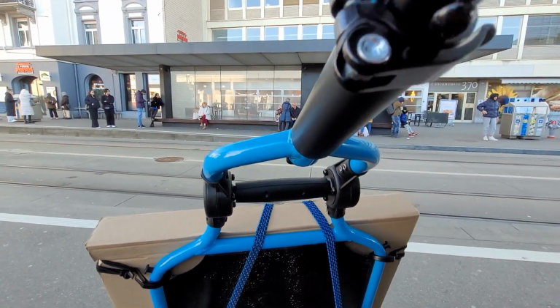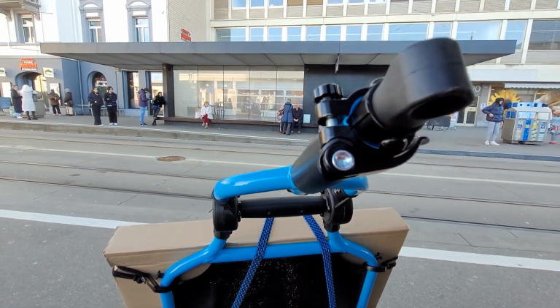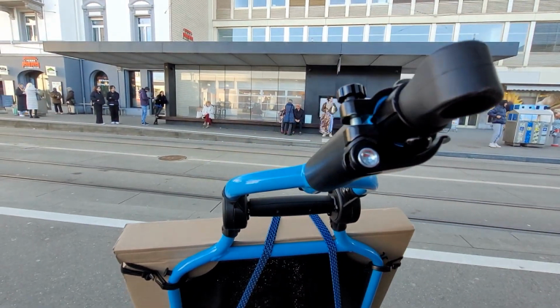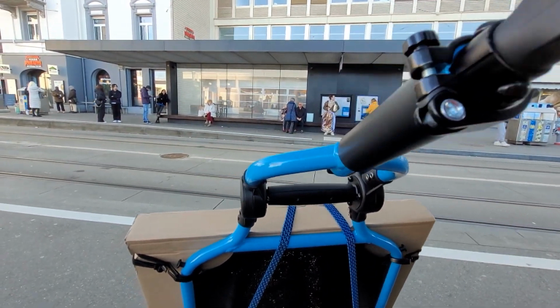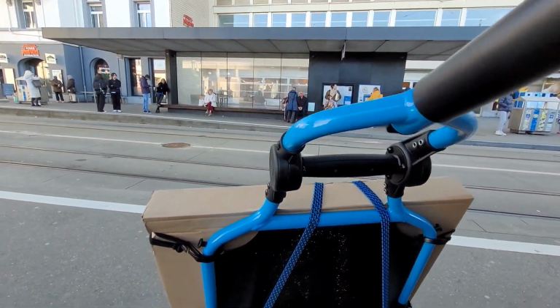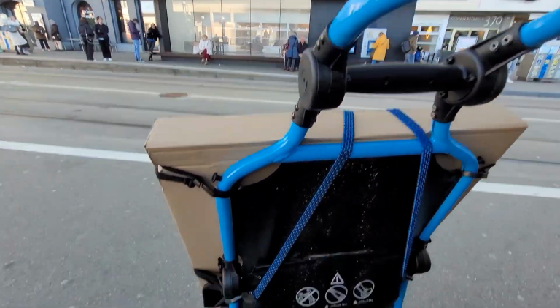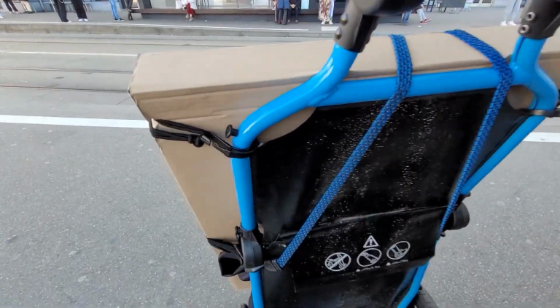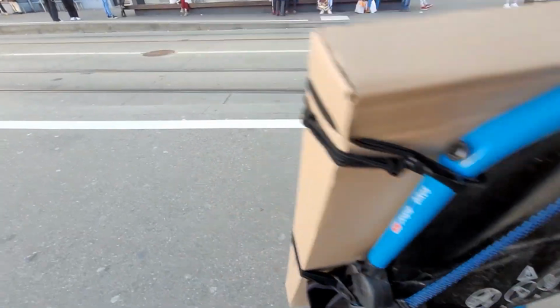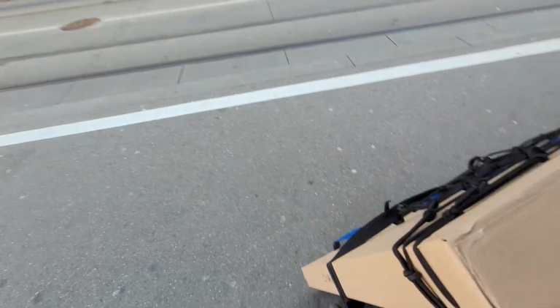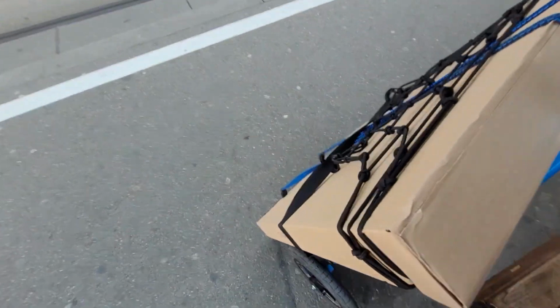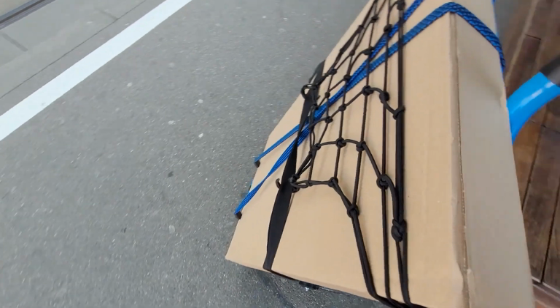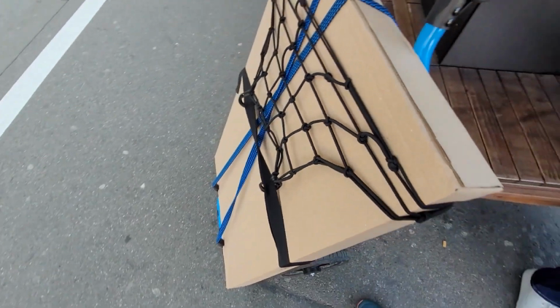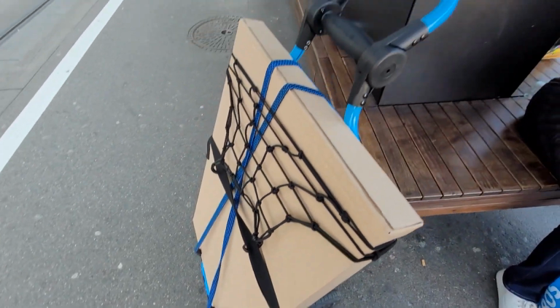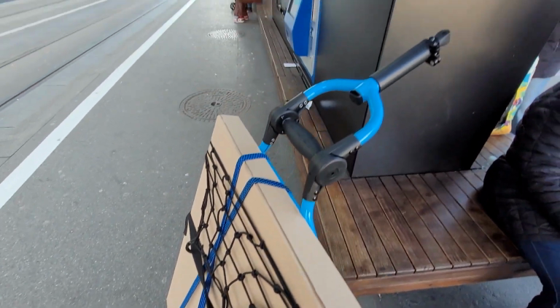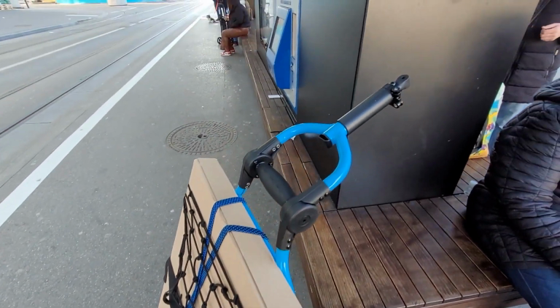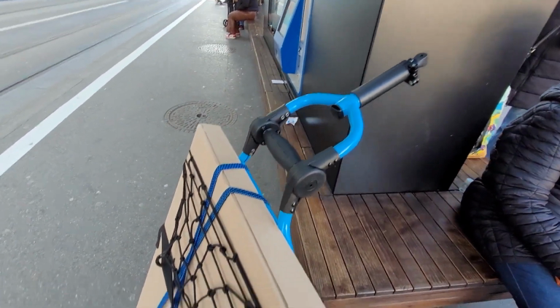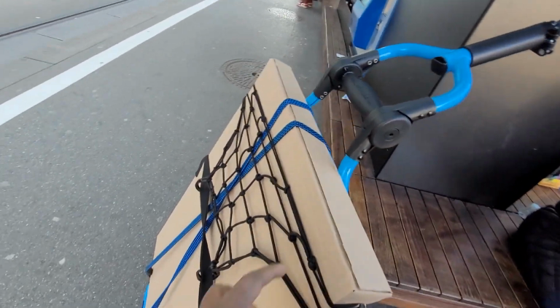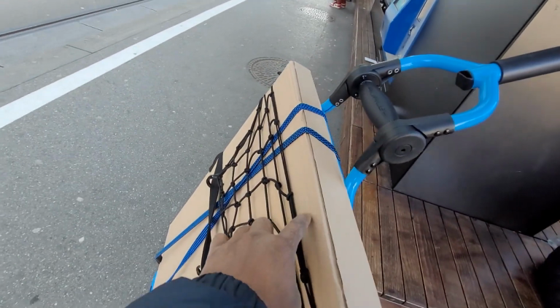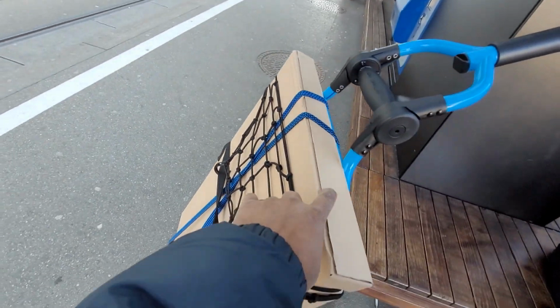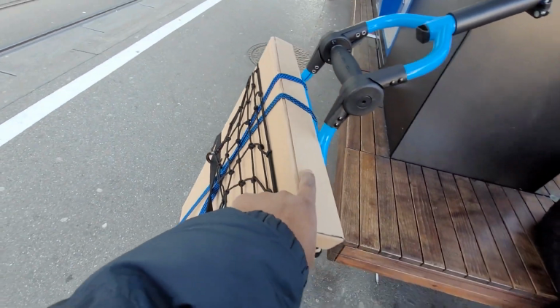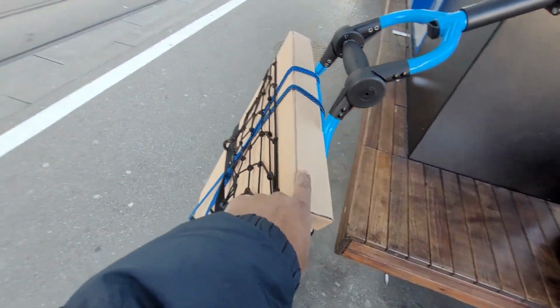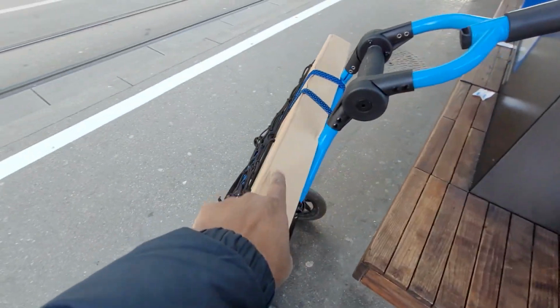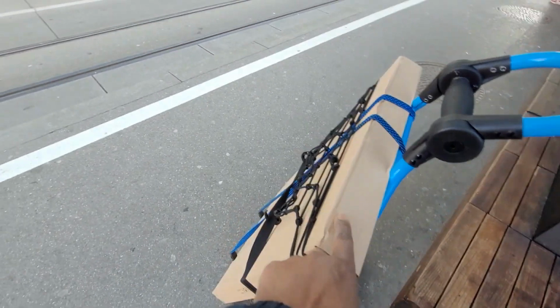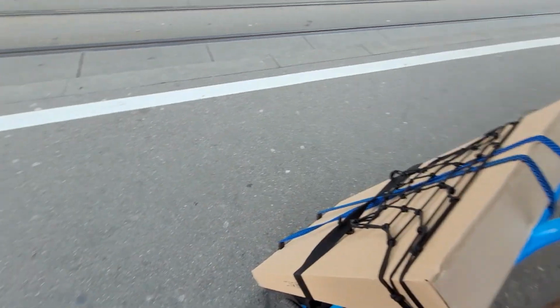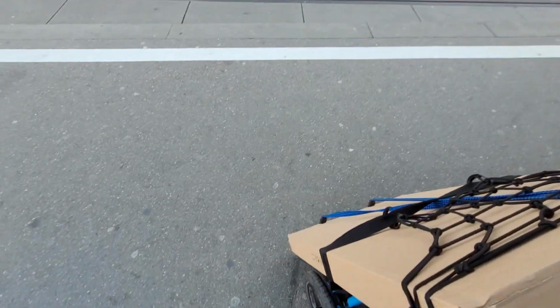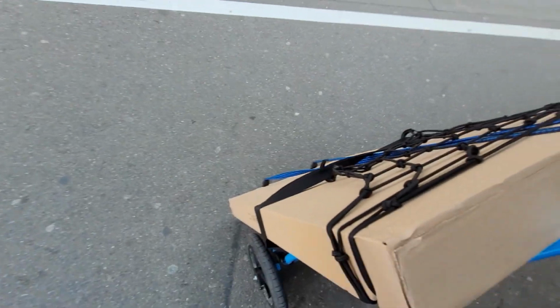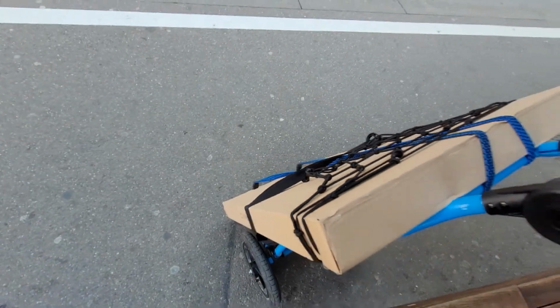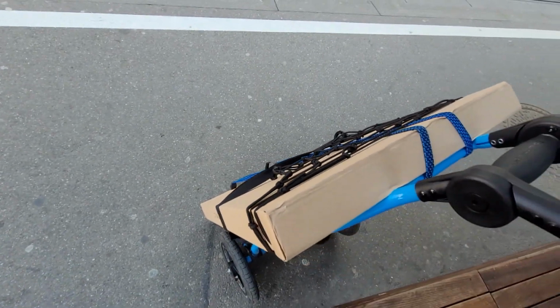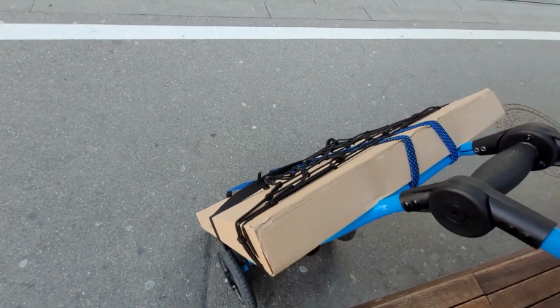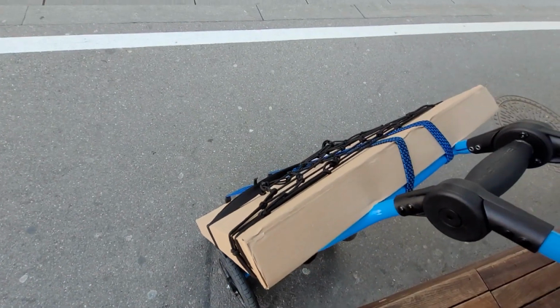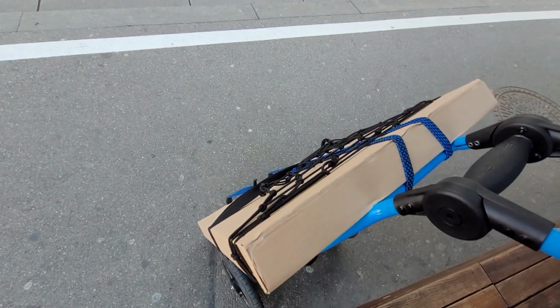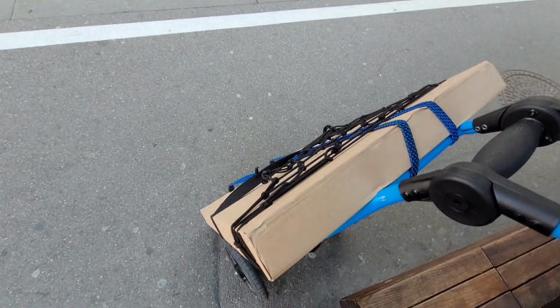Everything's still fine with our Travoy, and that big box is so heavy. I think I said that before but it's really heavy — that is solid wood. Okay, we'll see you.